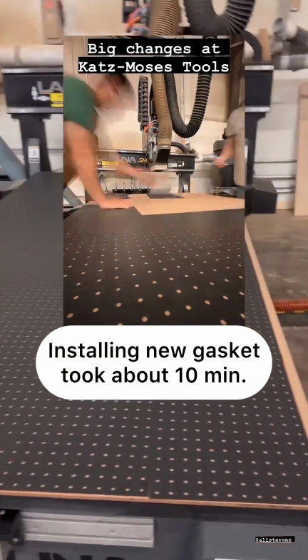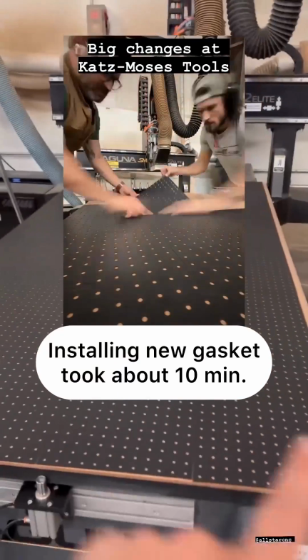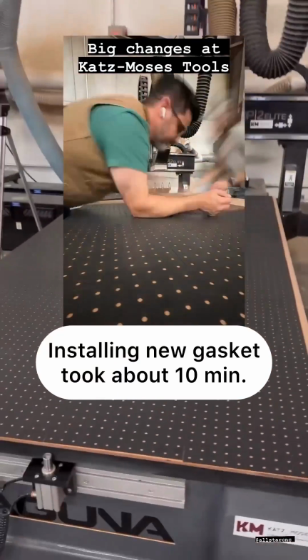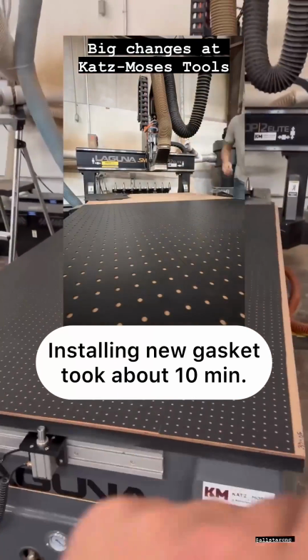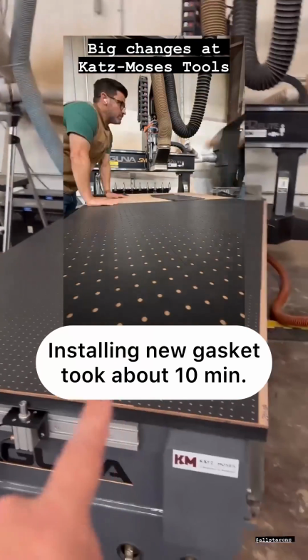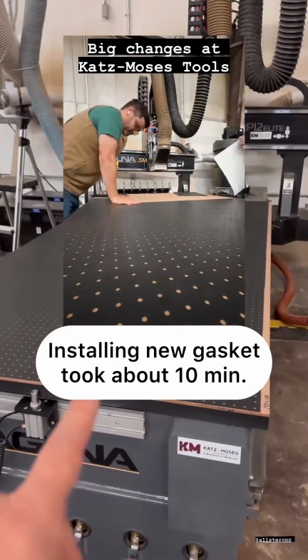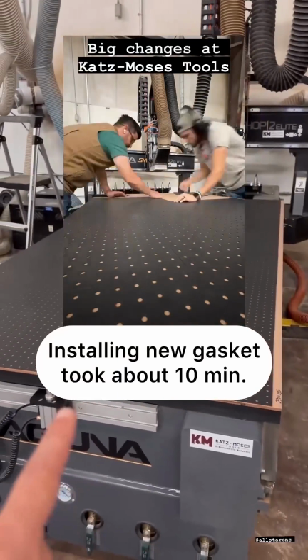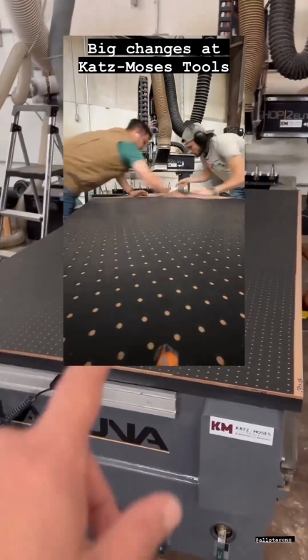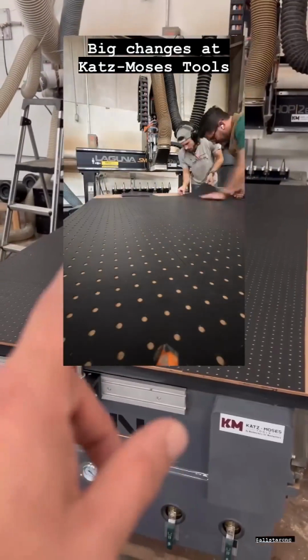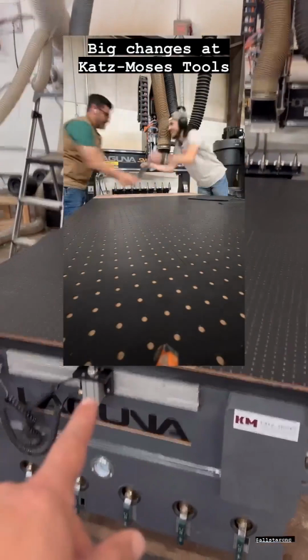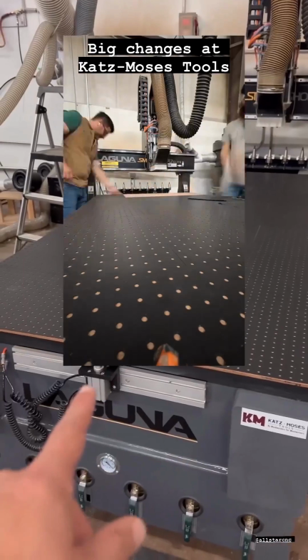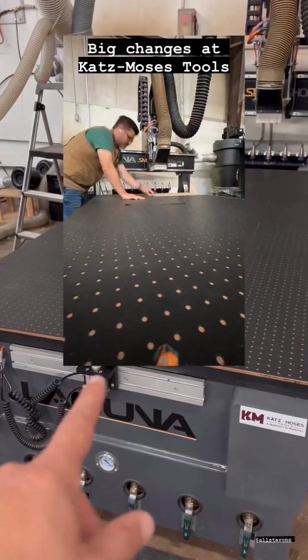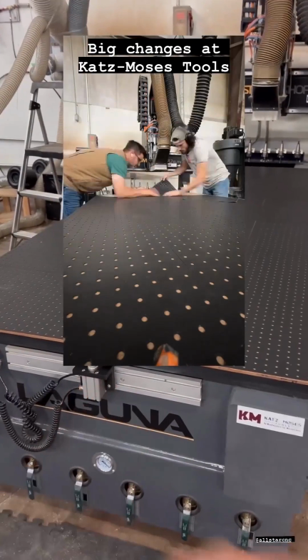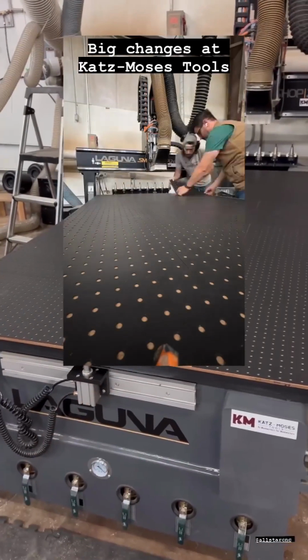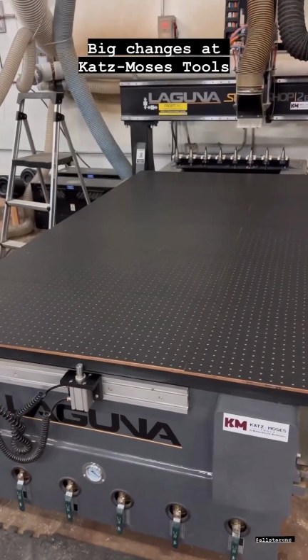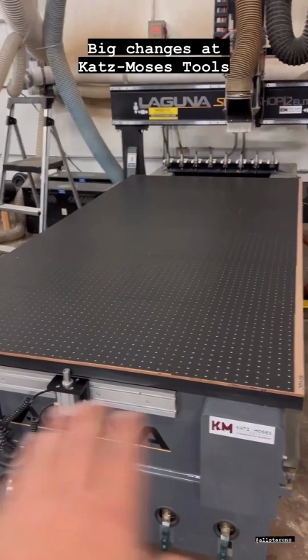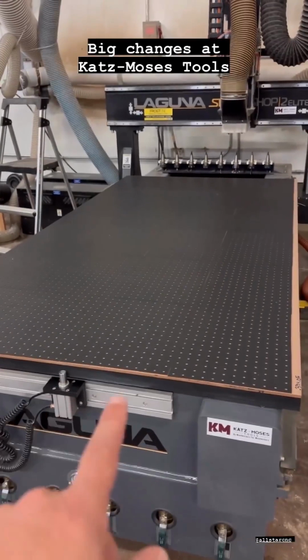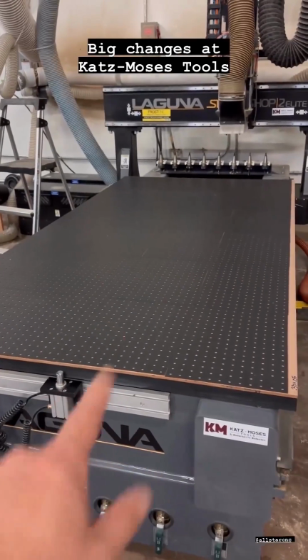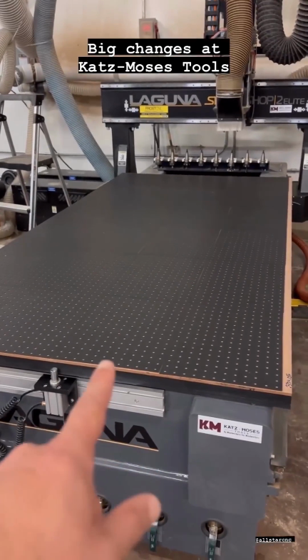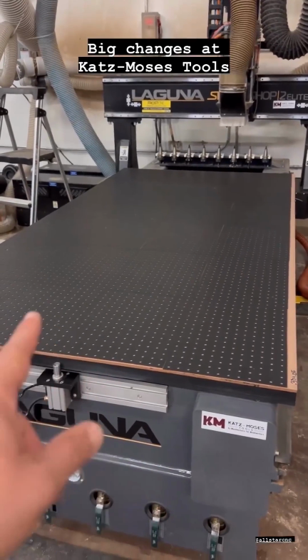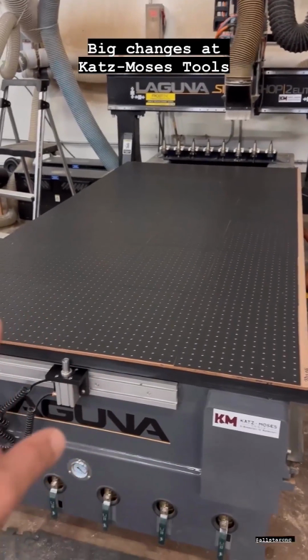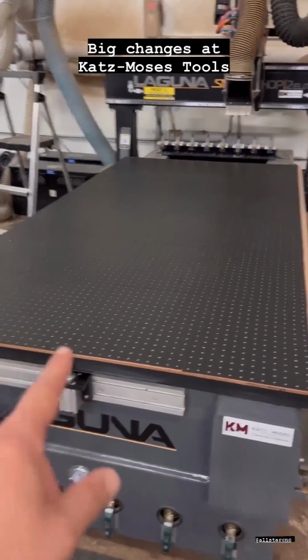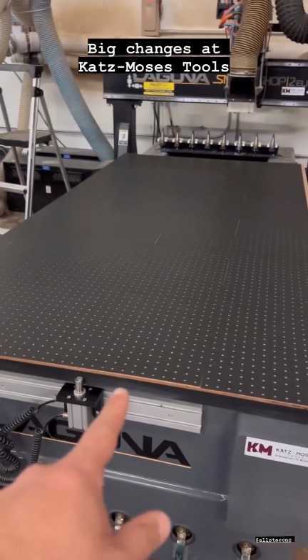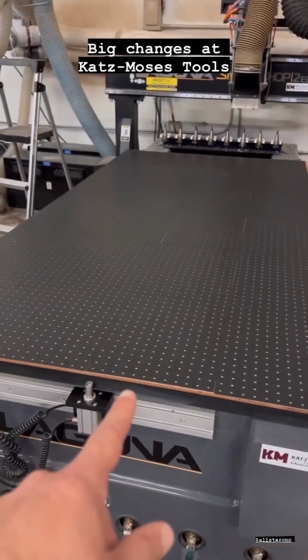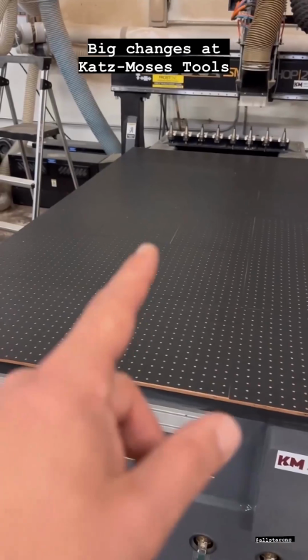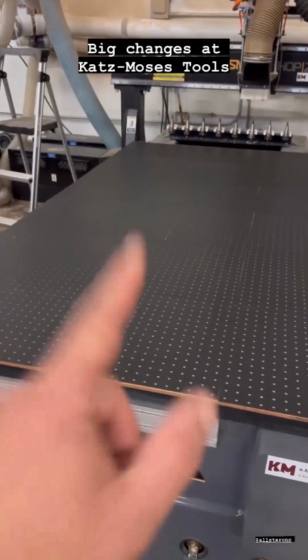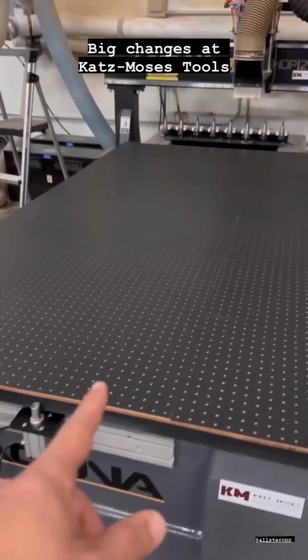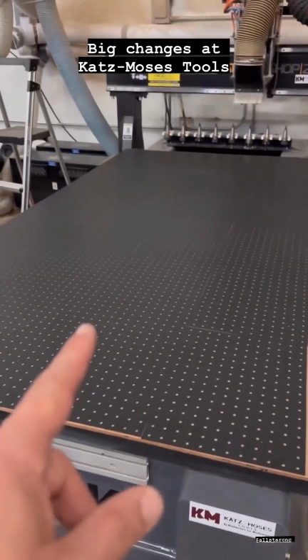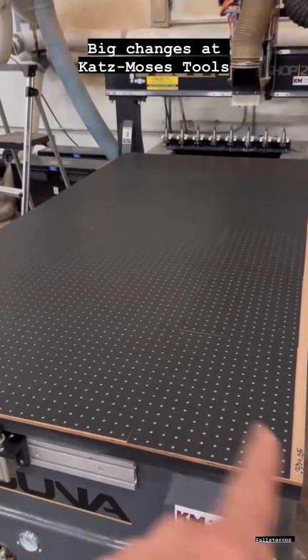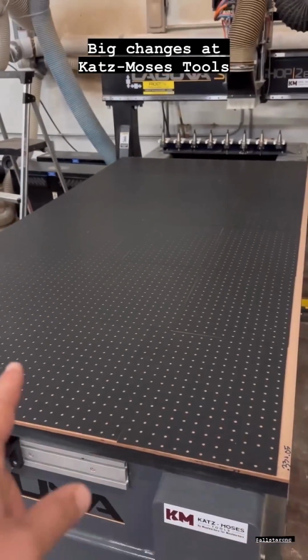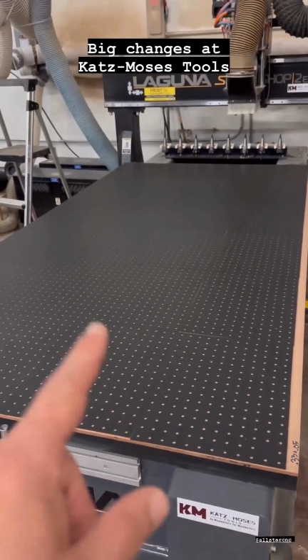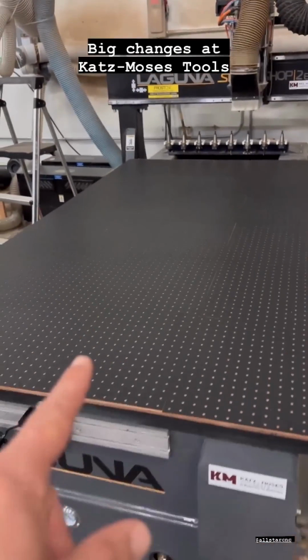We run this machine 40 hours a week and the amount of parts we lose has gone down by like 99% because of this. If you have a vacuum table, get this stuff. It's worth its weight in gold — it's unbelievable.